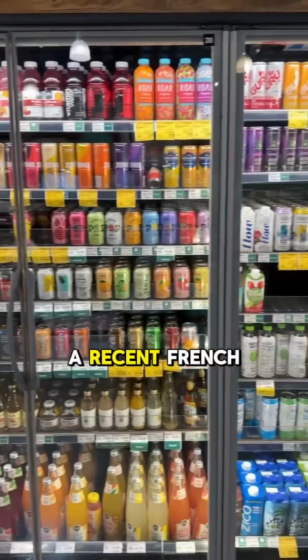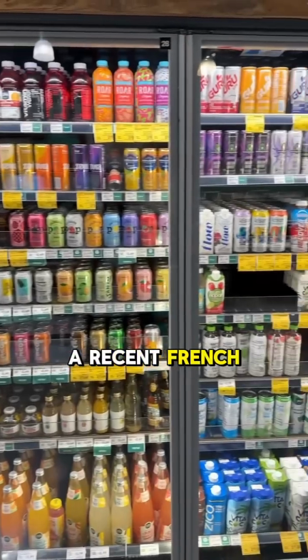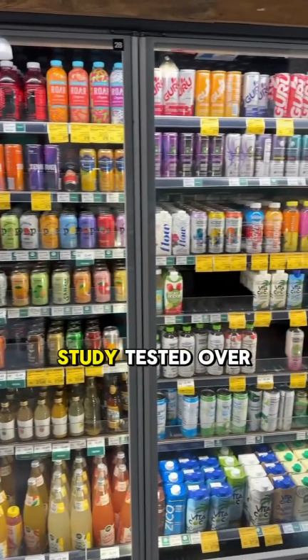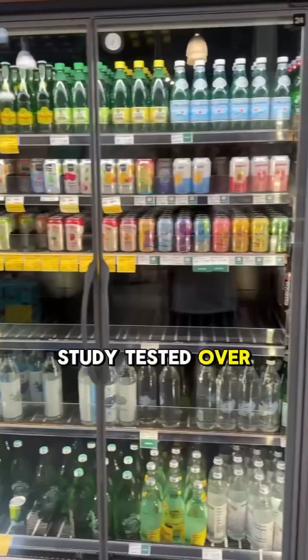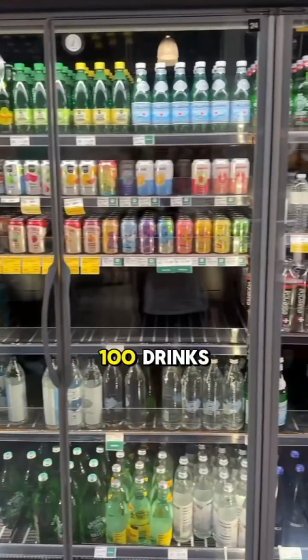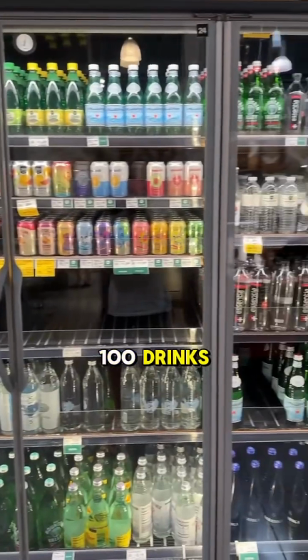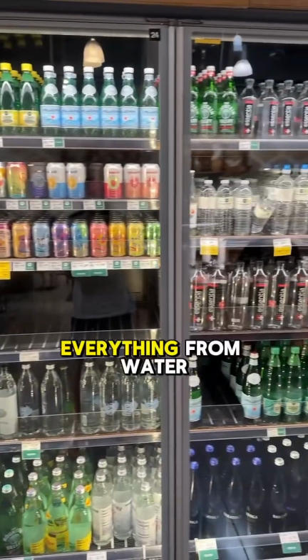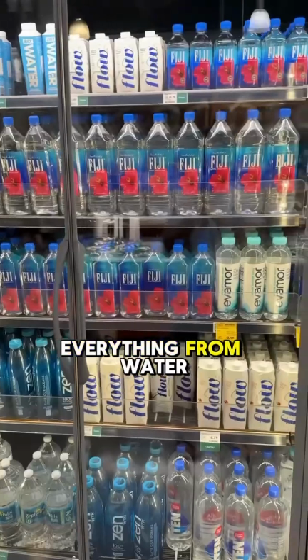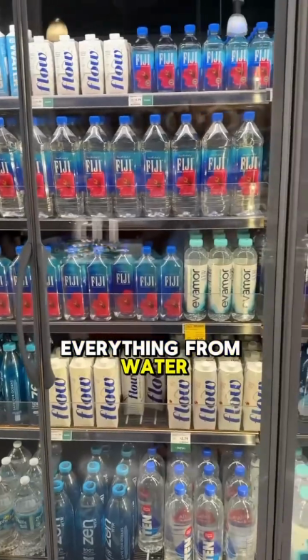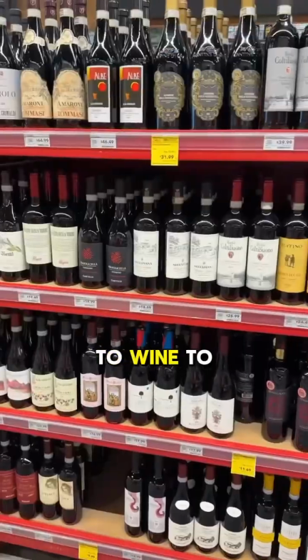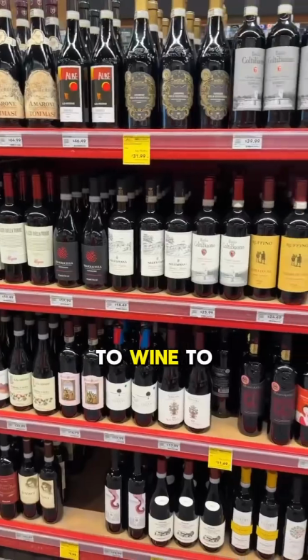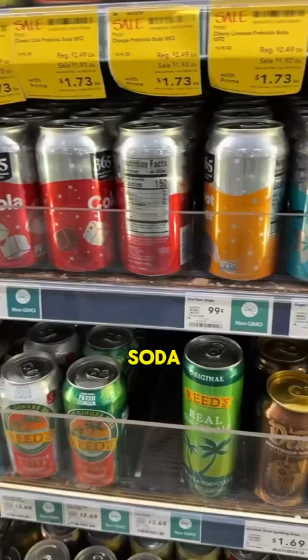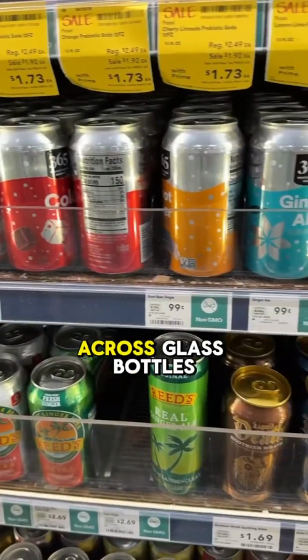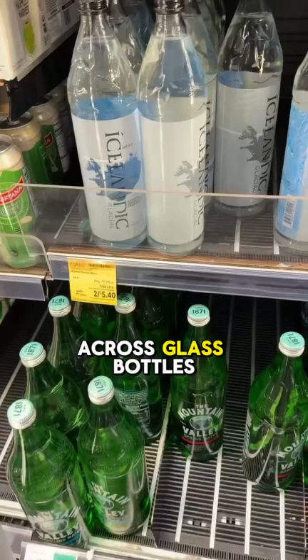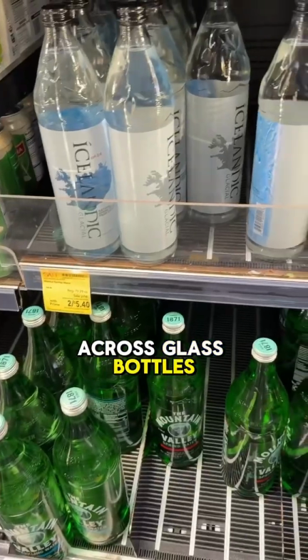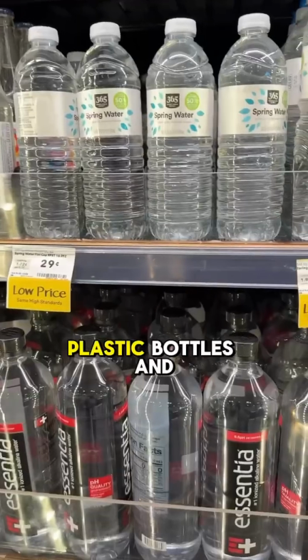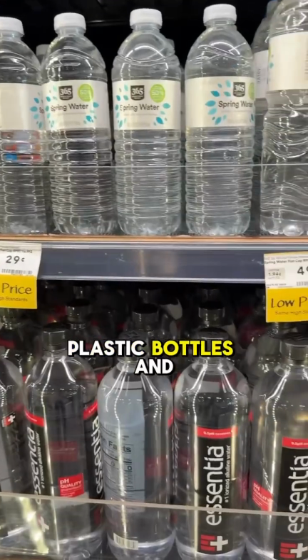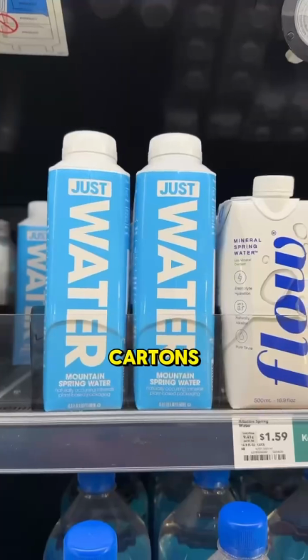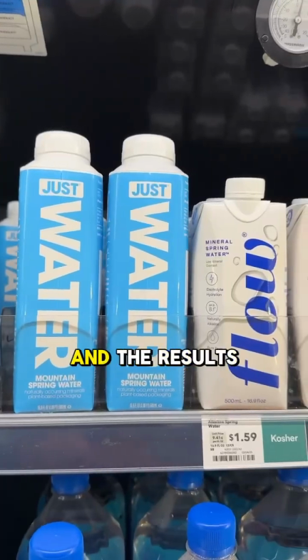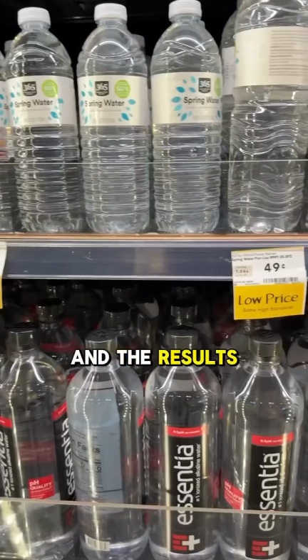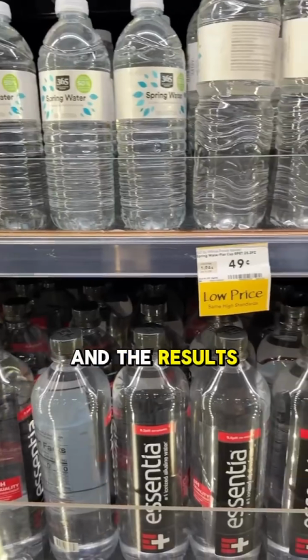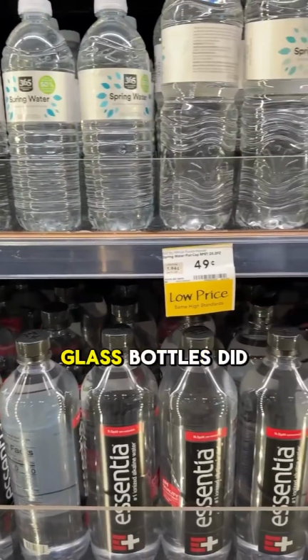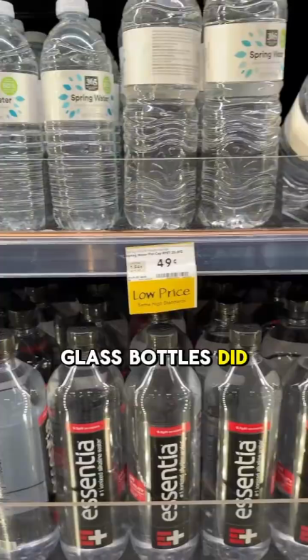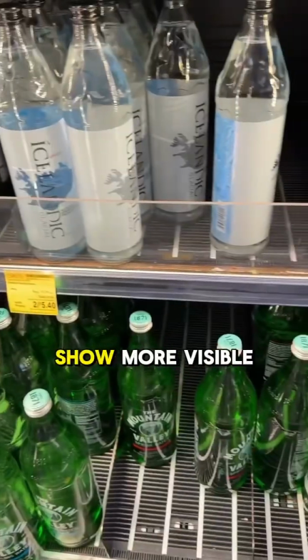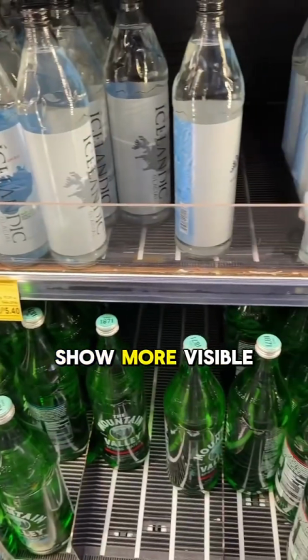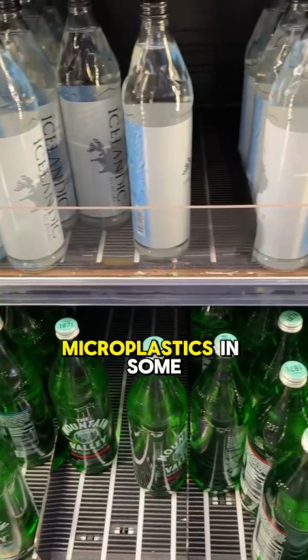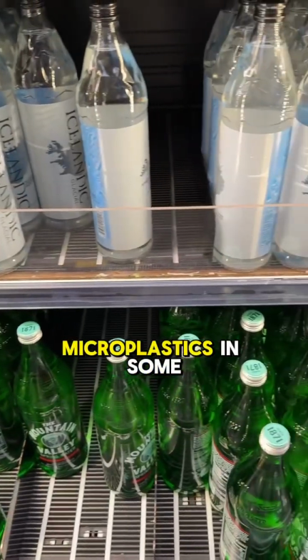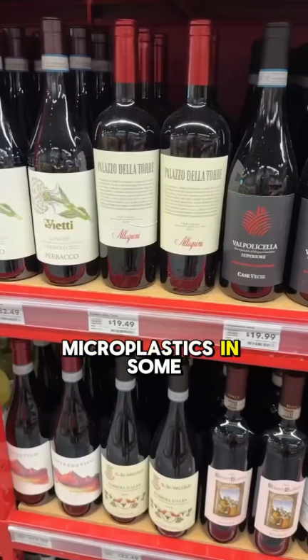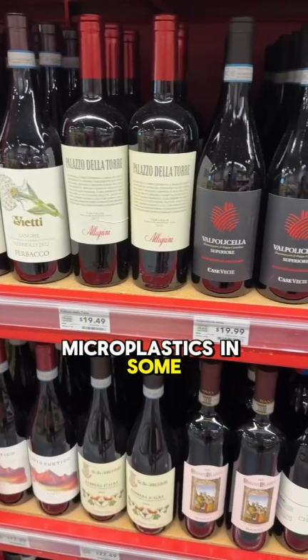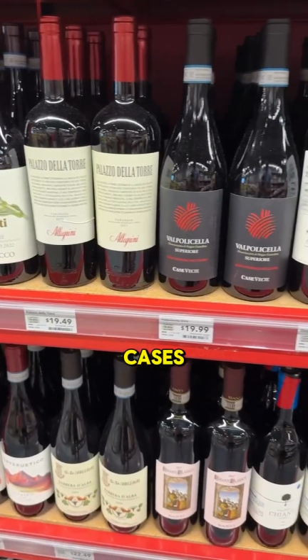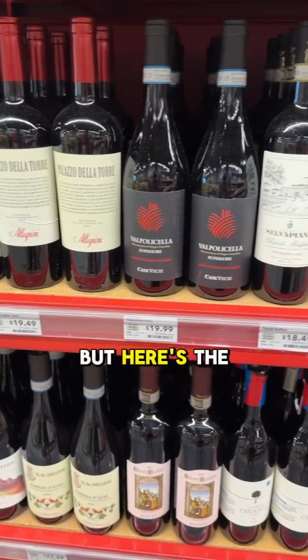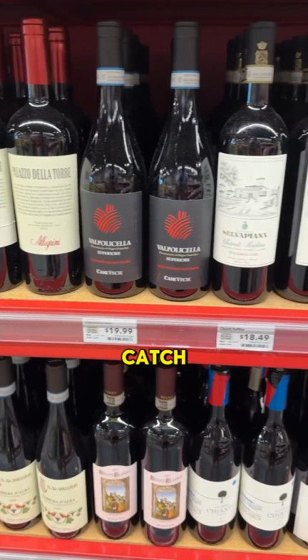A recent French study tested over 100 drinks, everything from water to wine to soda, across glass bottles, plastic bottles, and cartons. And the results? Glass bottles did show more visible microplastics in some cases, but here's the catch.